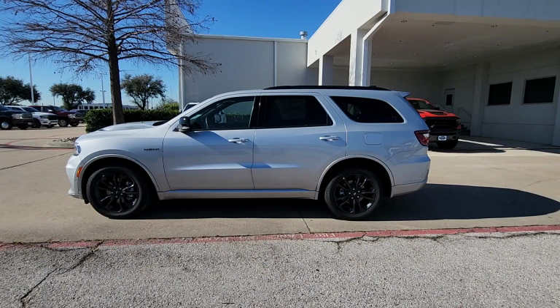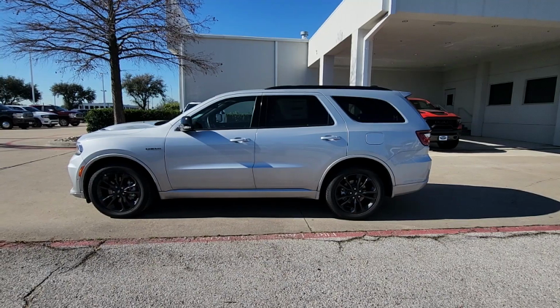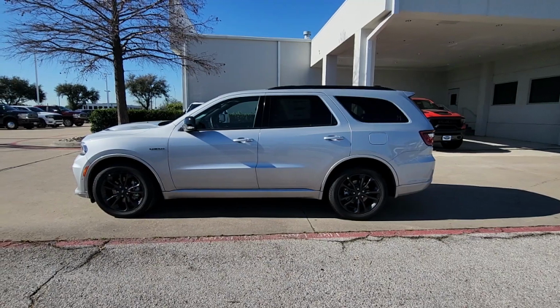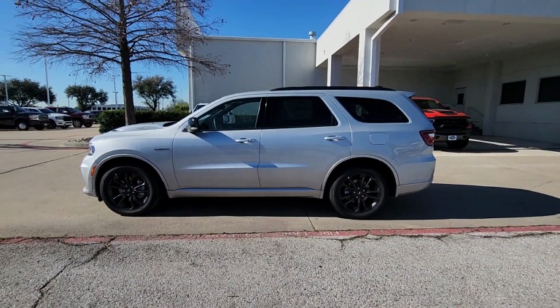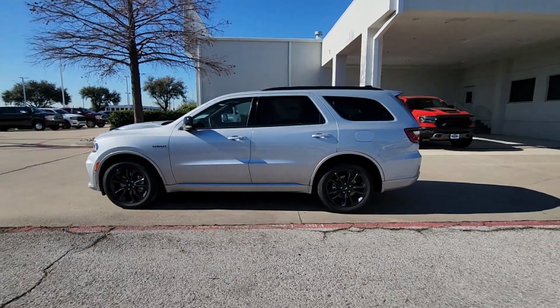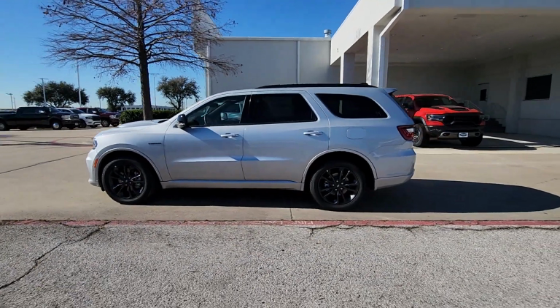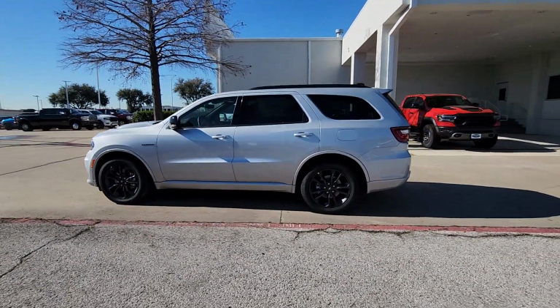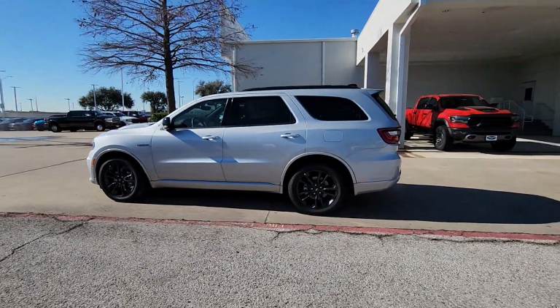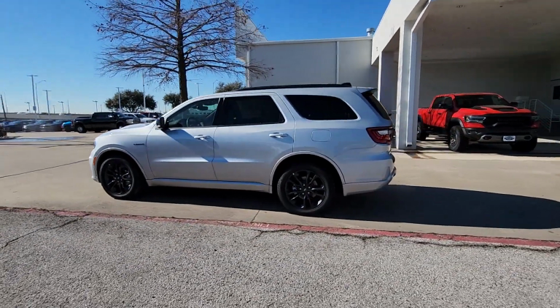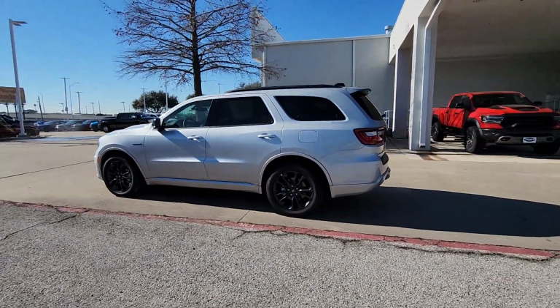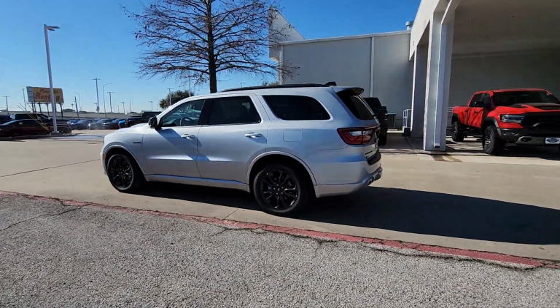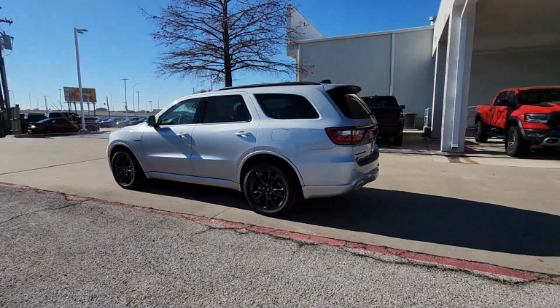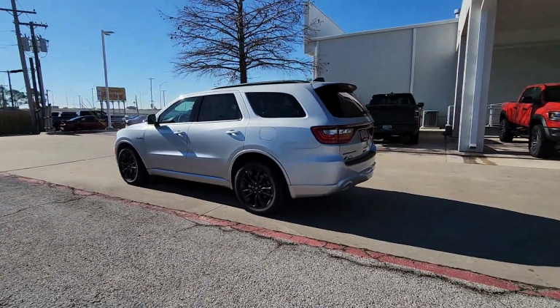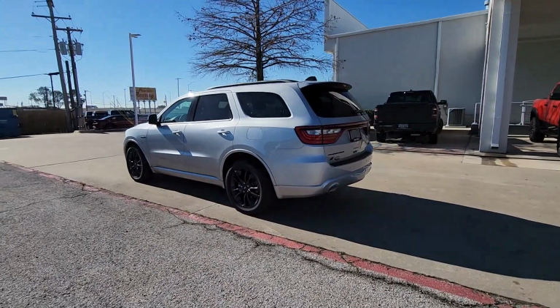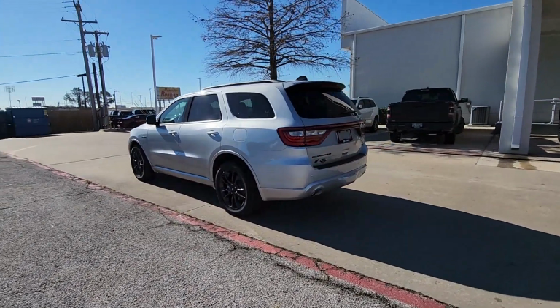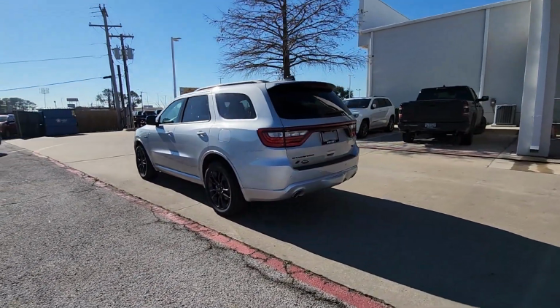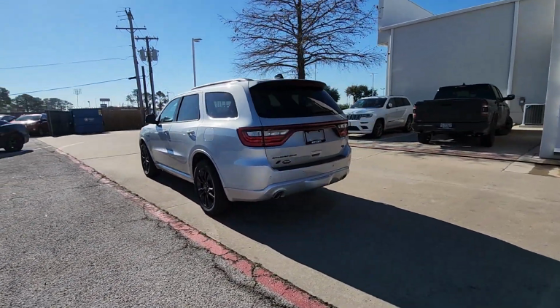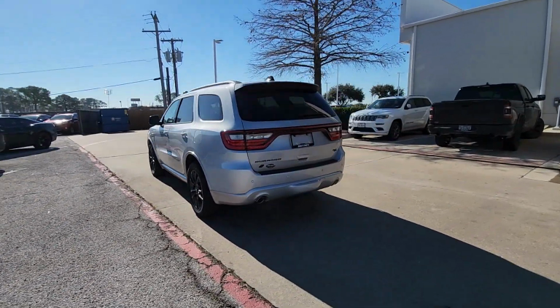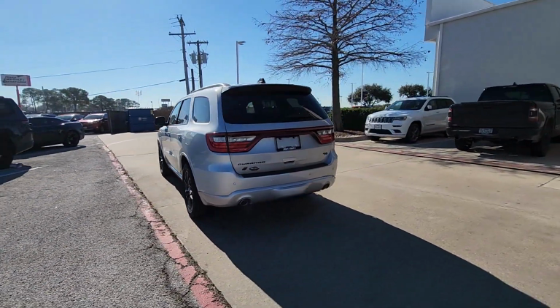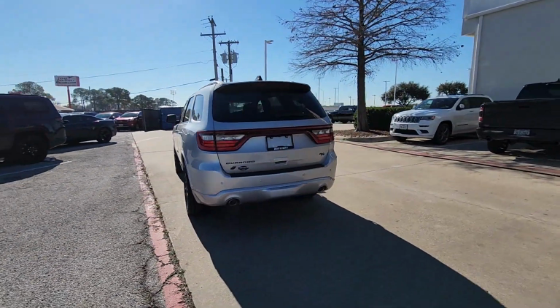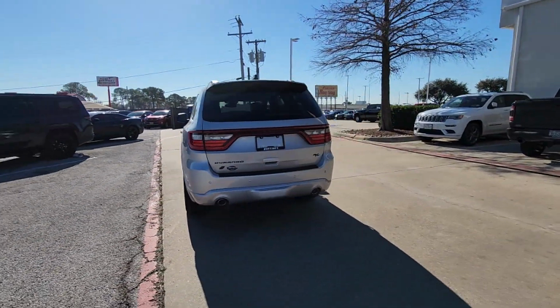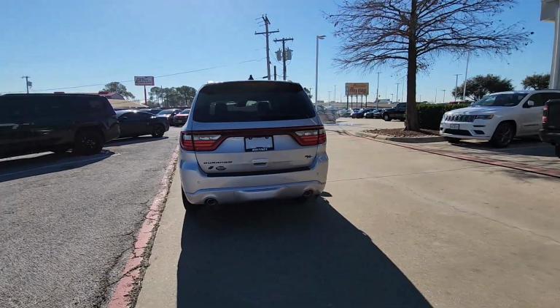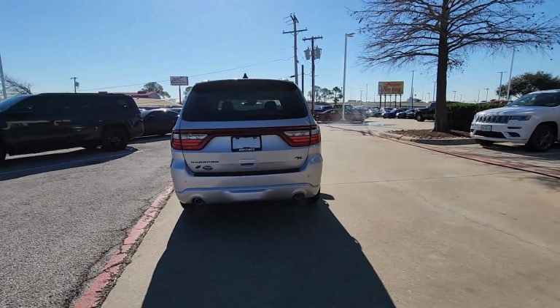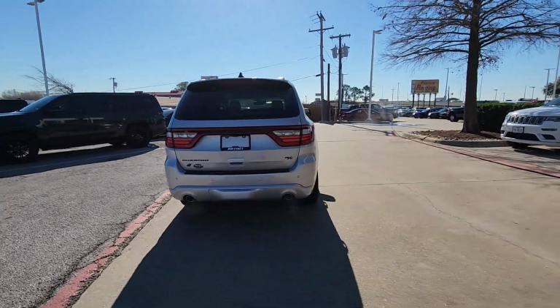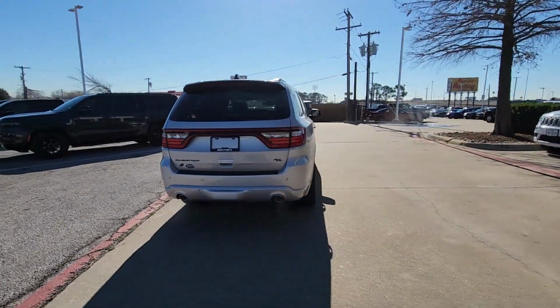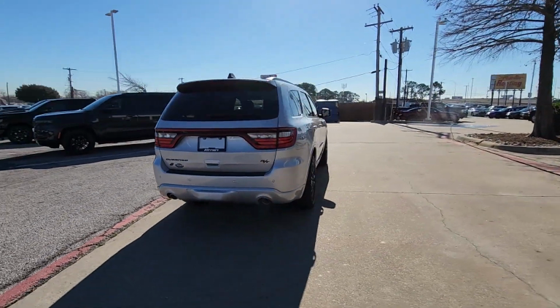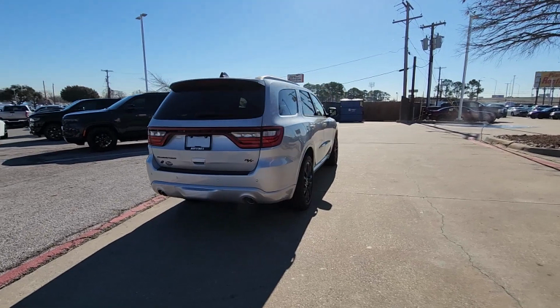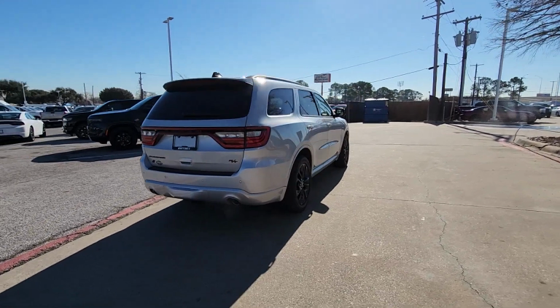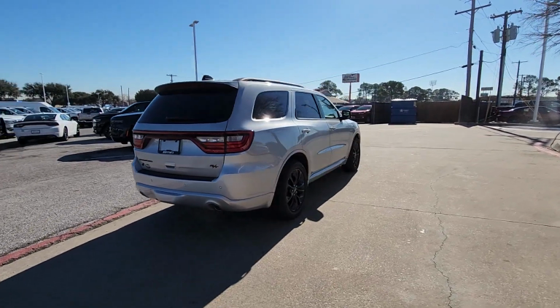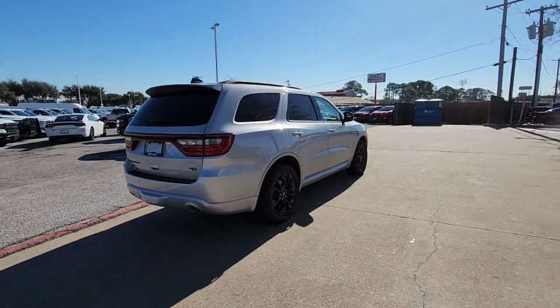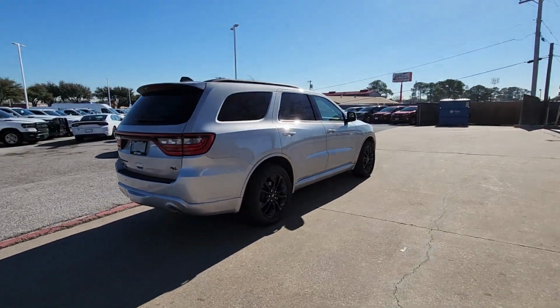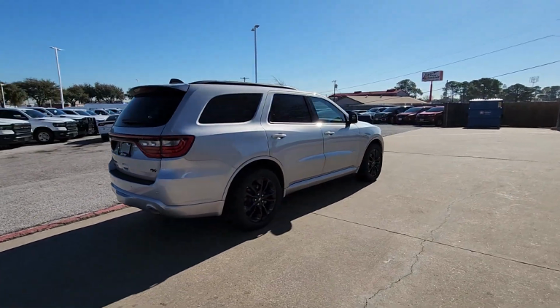Hop into the 2024 Dodge Durango. Tackle life's projects with strength and ease in the Durango — the versatile SUV with muscle car spirit. Refined comfort never packed such a punch.